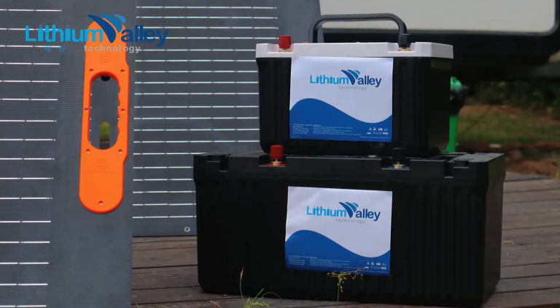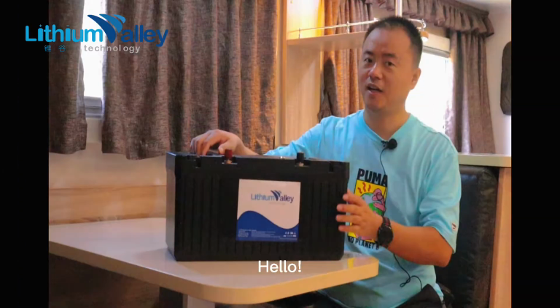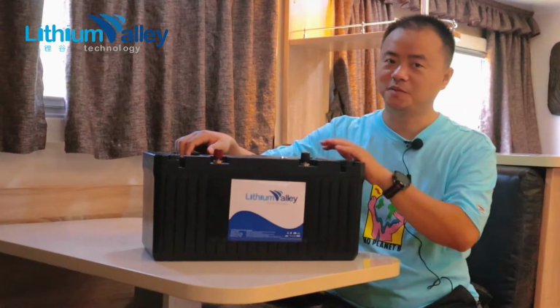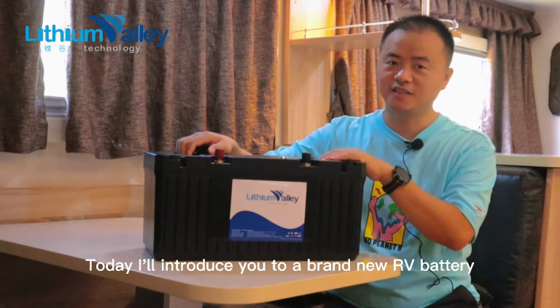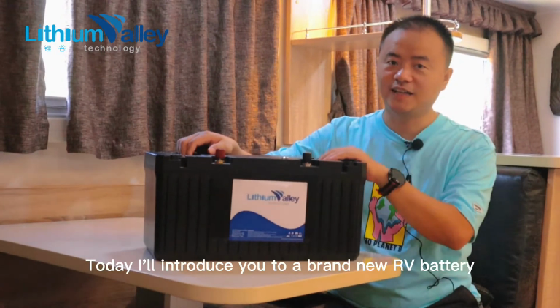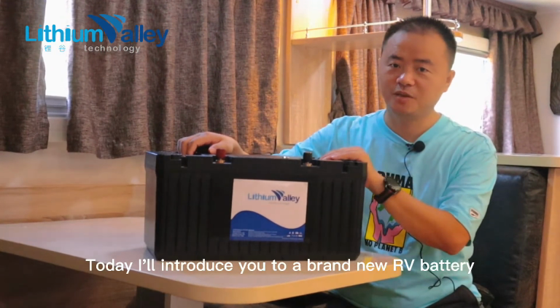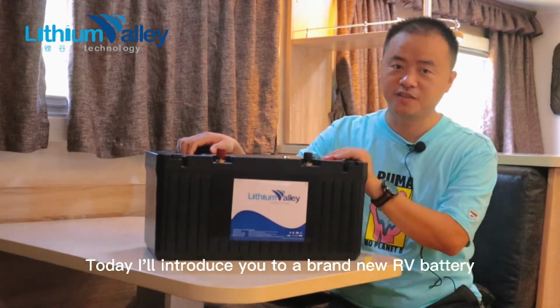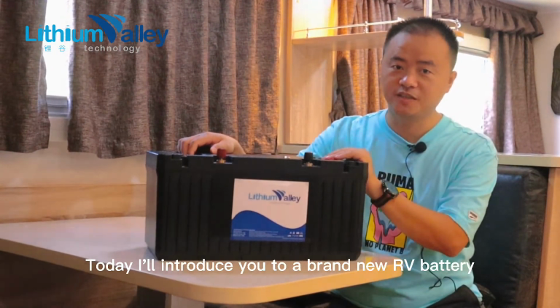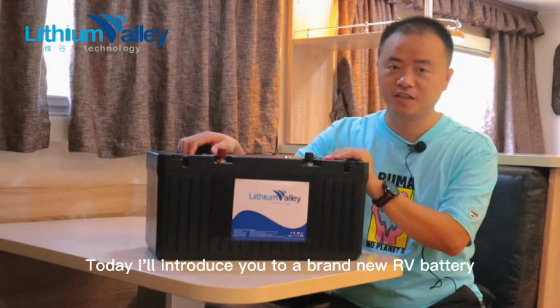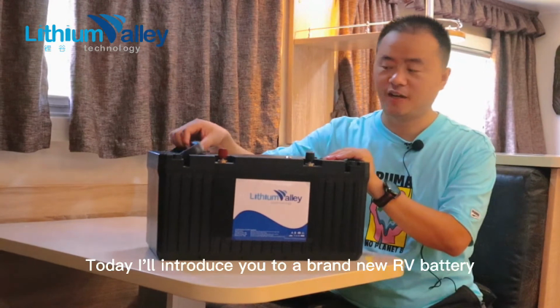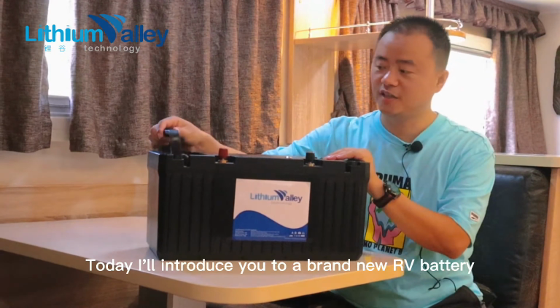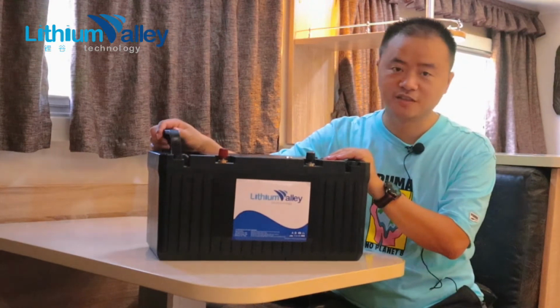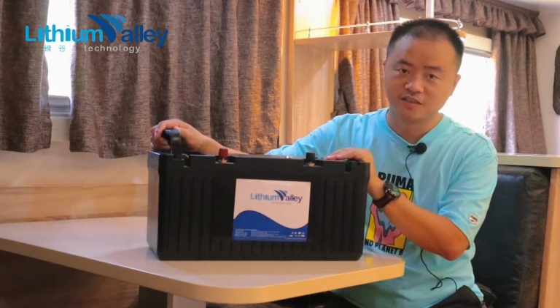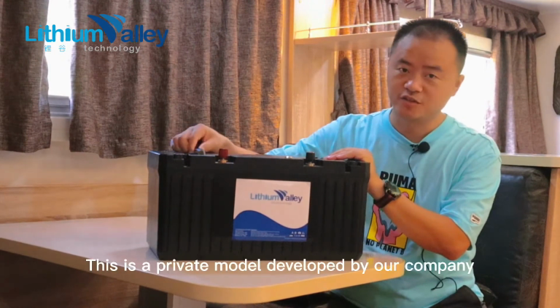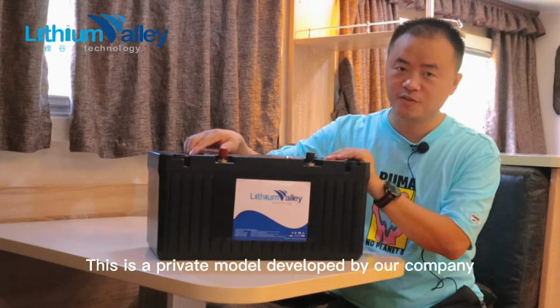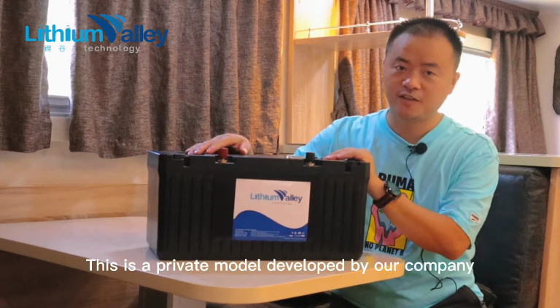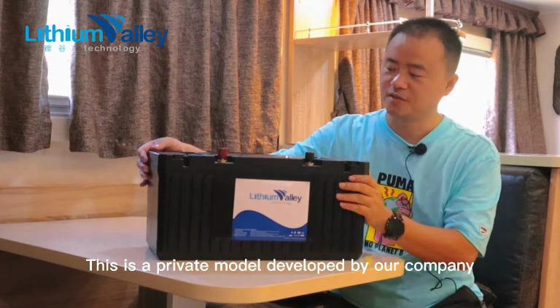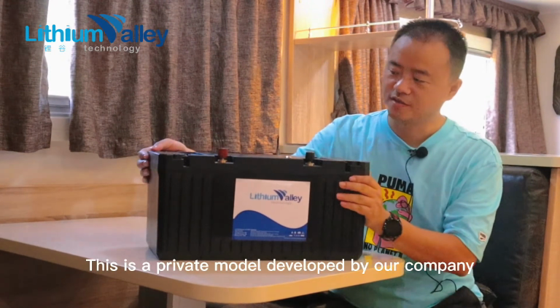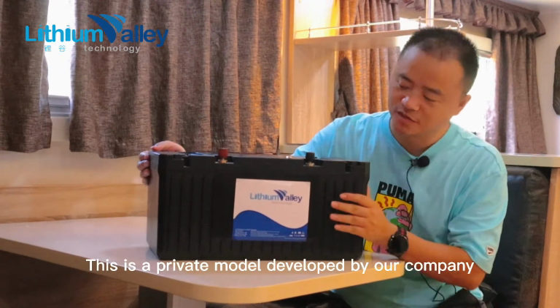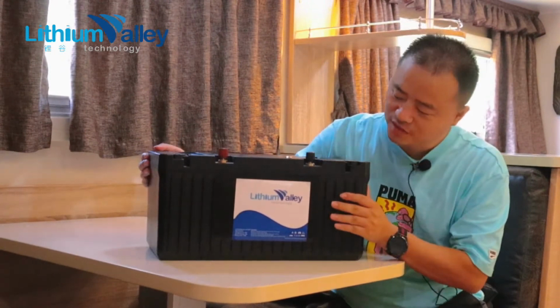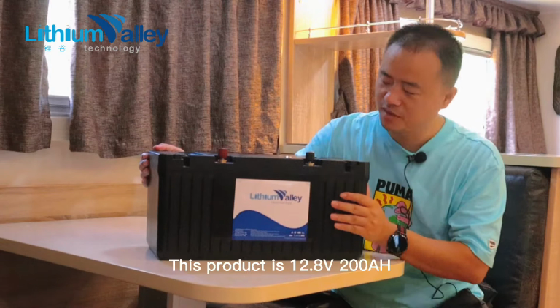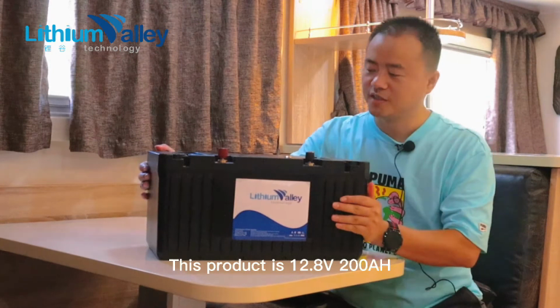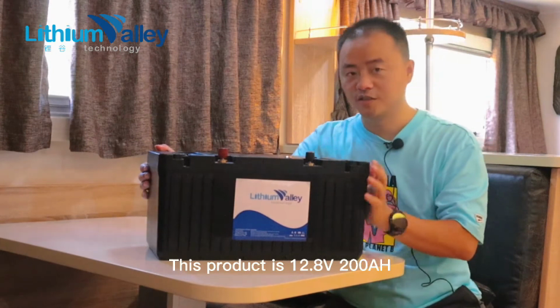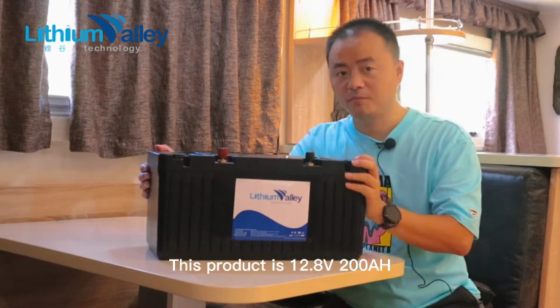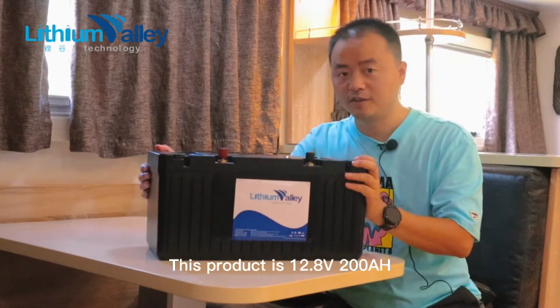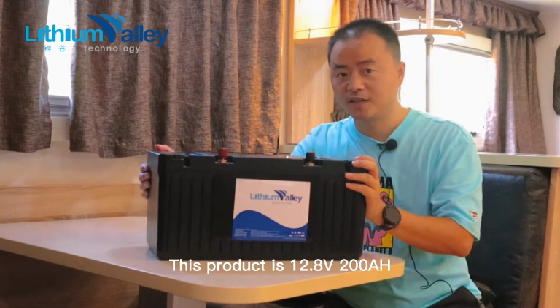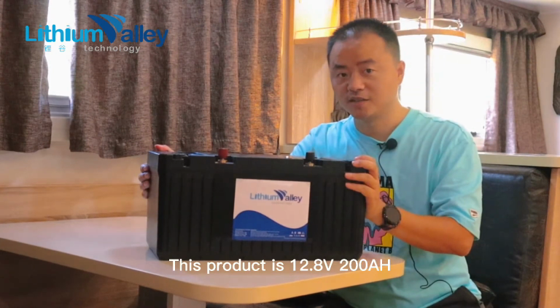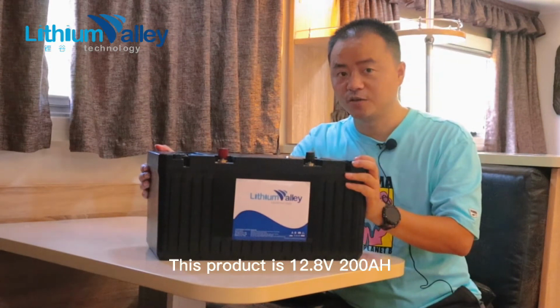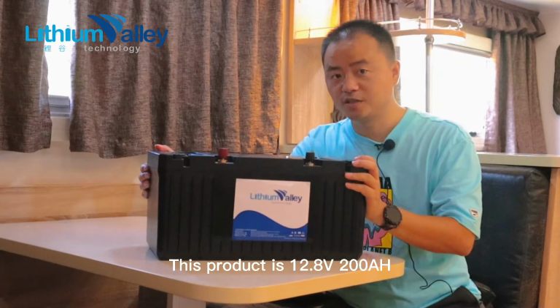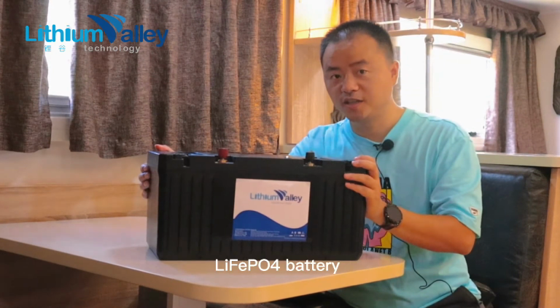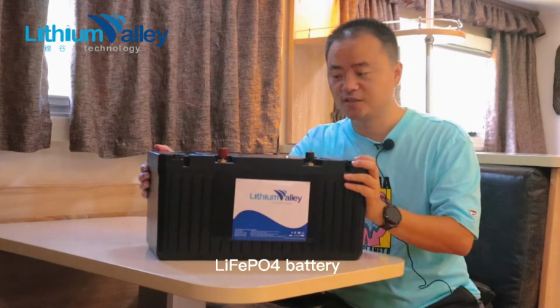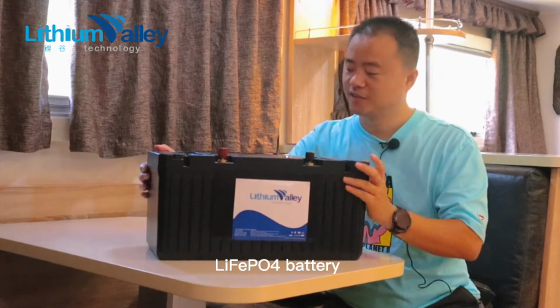Hello, today I'll introduce you to a brand new RV battery. This is a private model developed by our company. This product is 12.8V 200Ah, LiFePO4 battery.